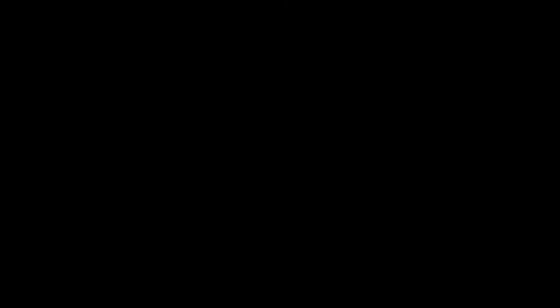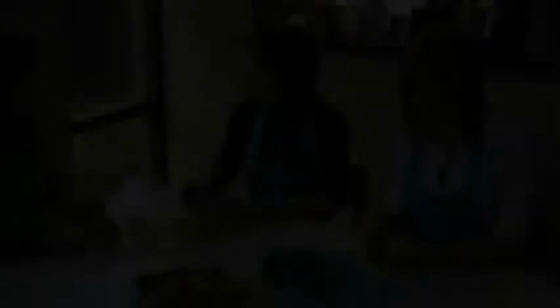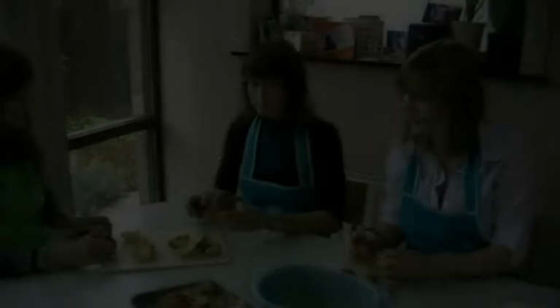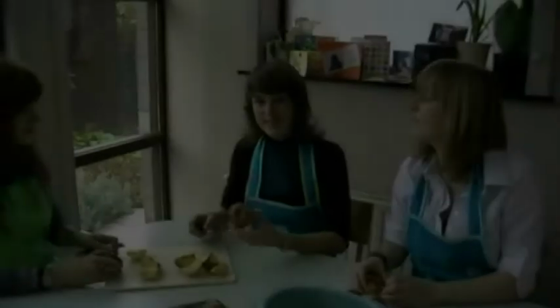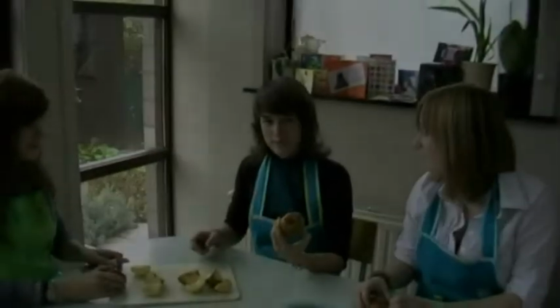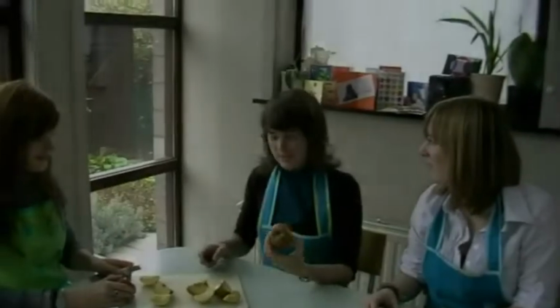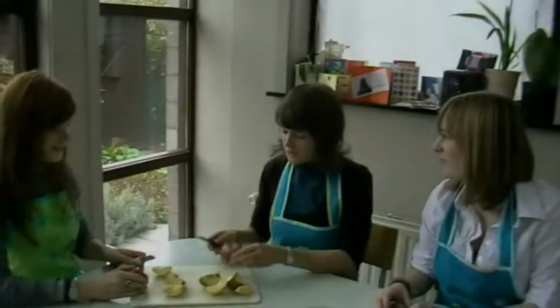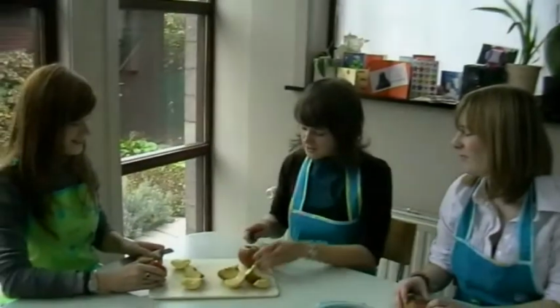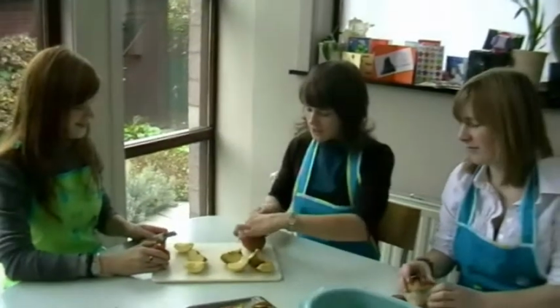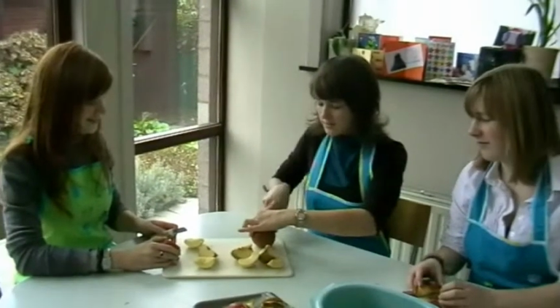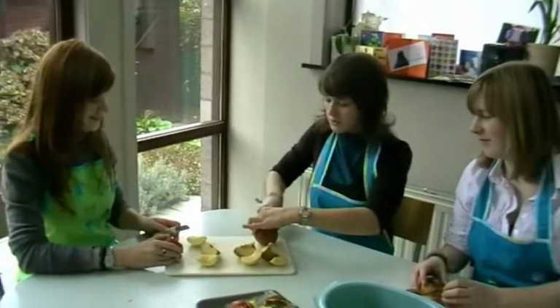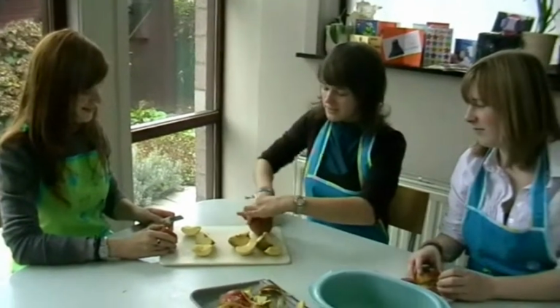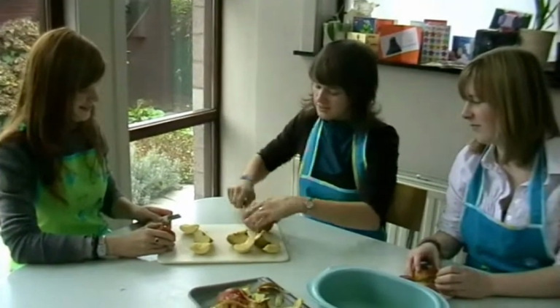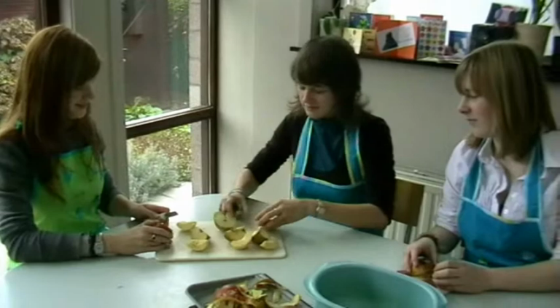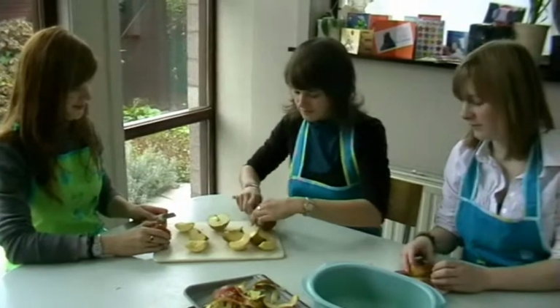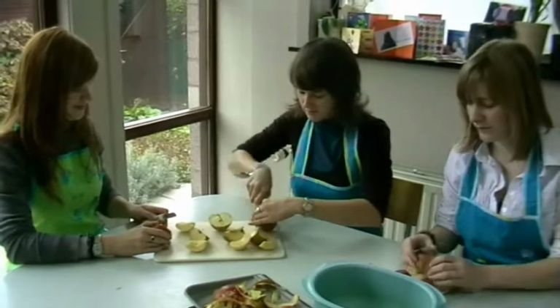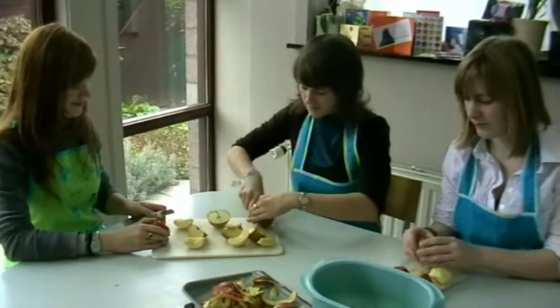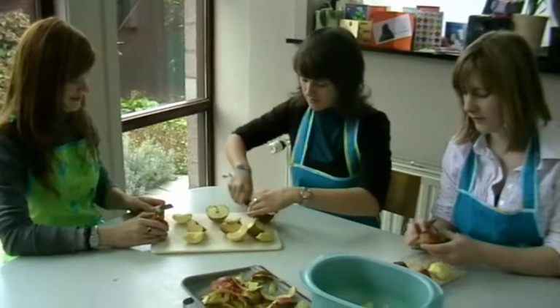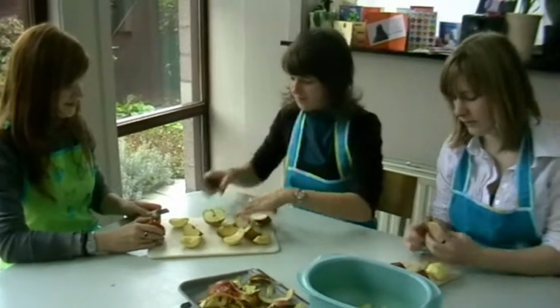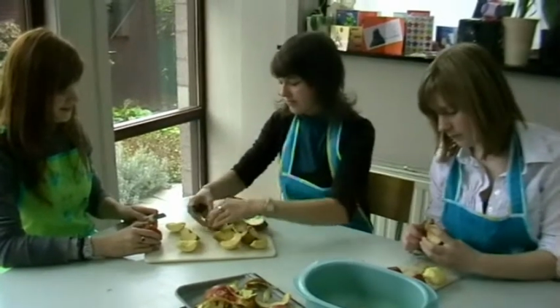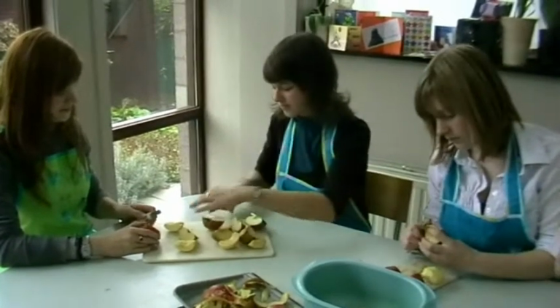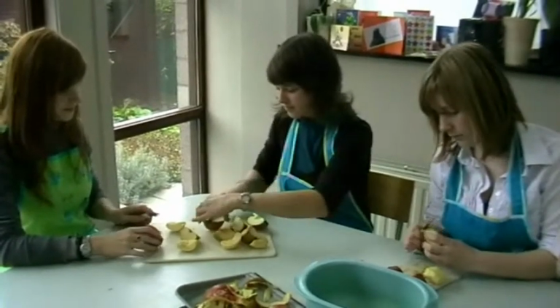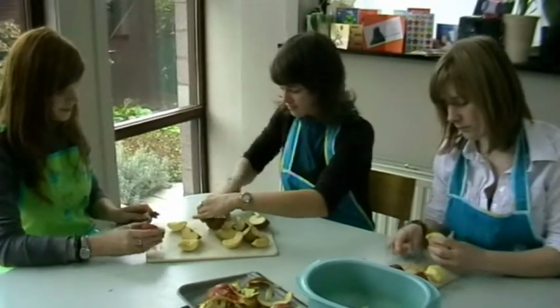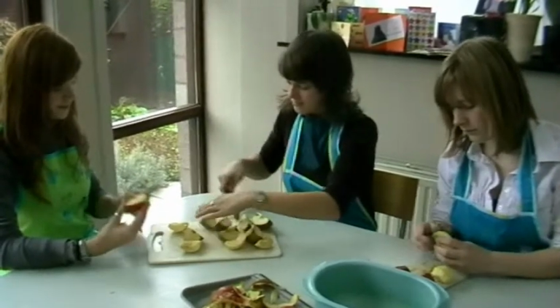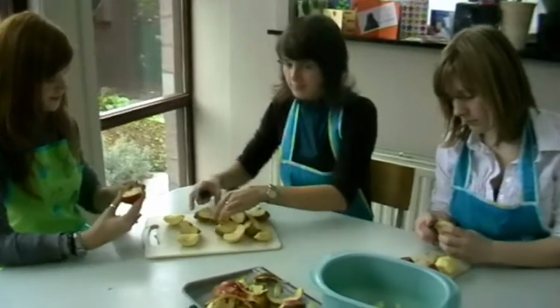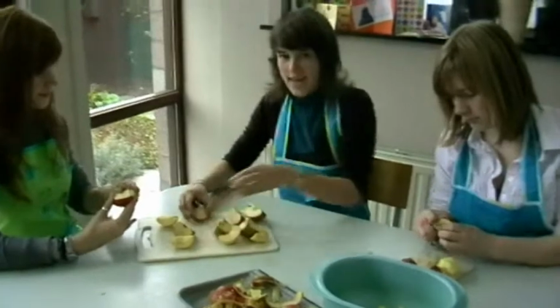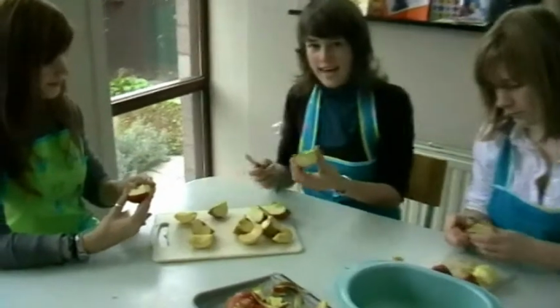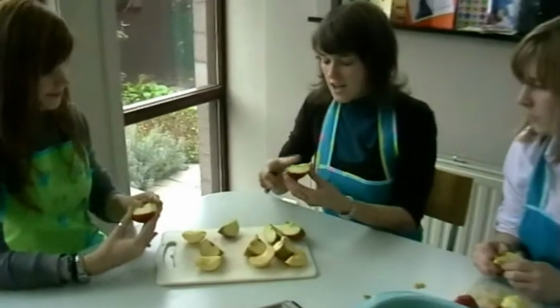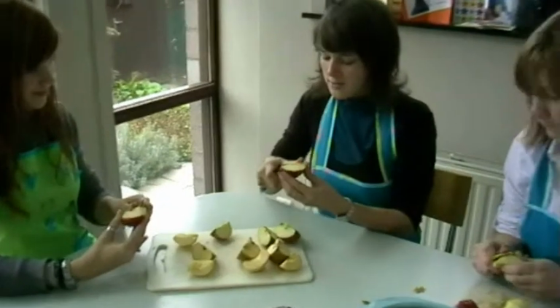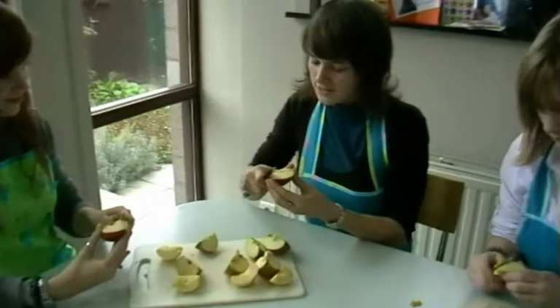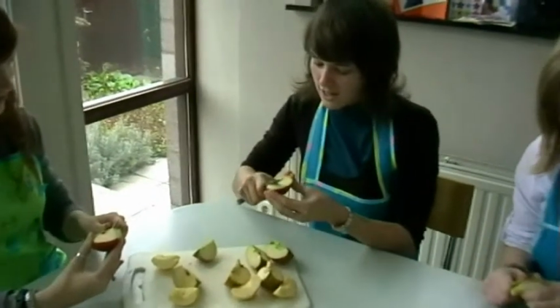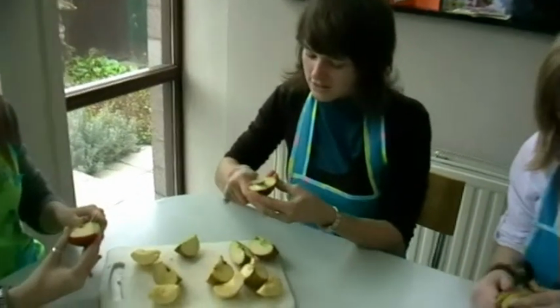Now we will peel the apples. First, we cut them in 4 pieces. Then we peel the apples and remove the core.